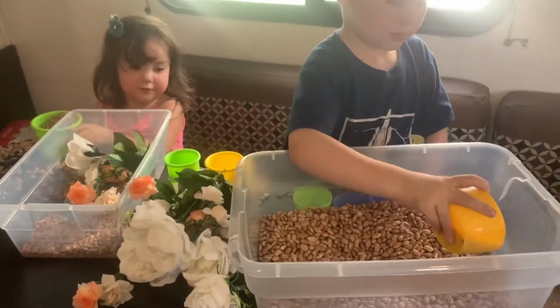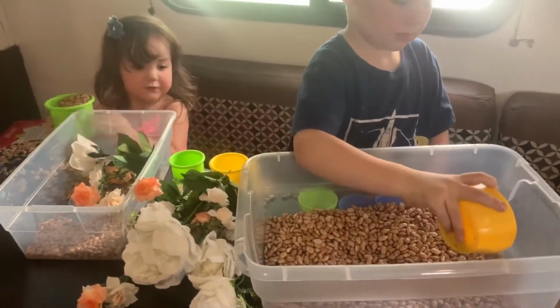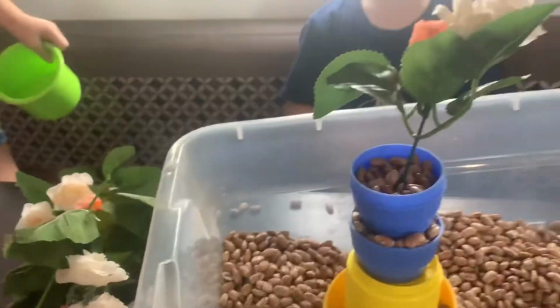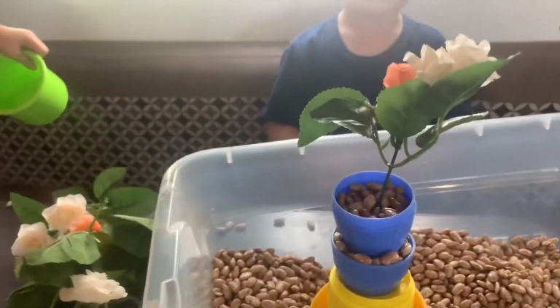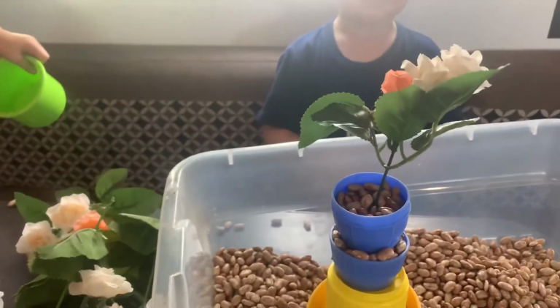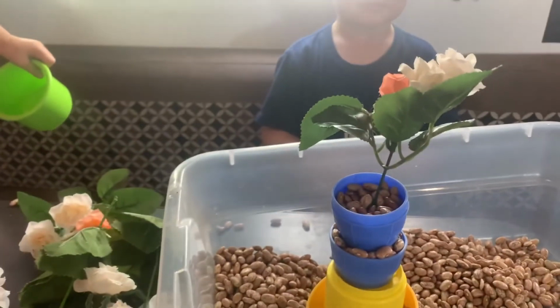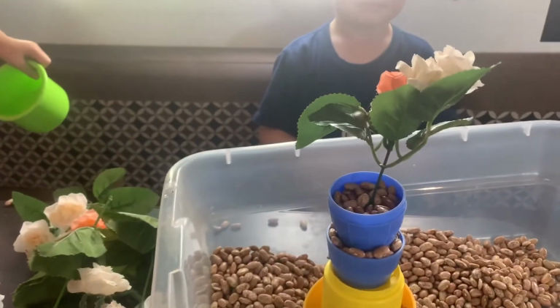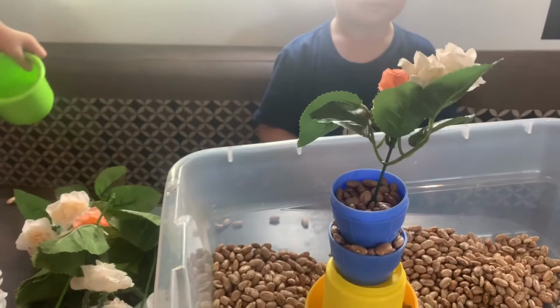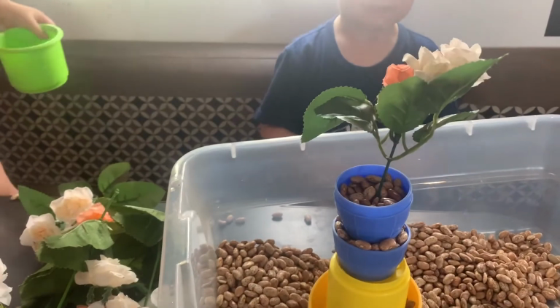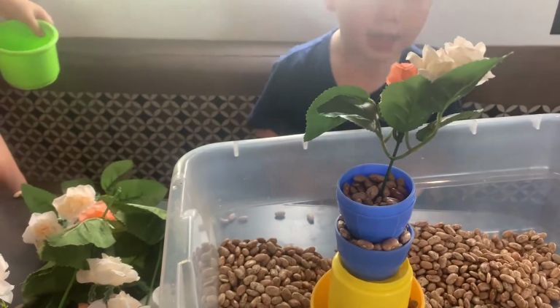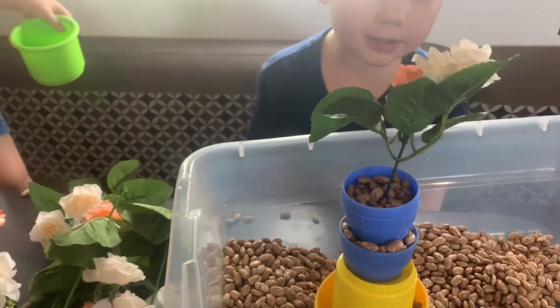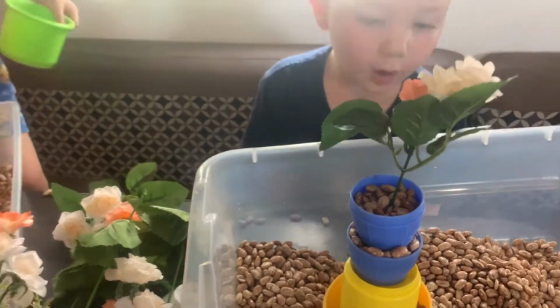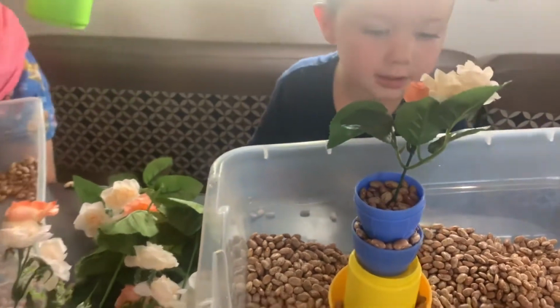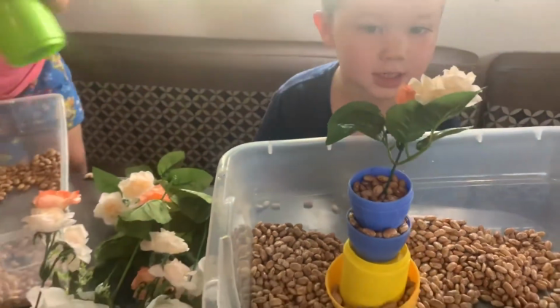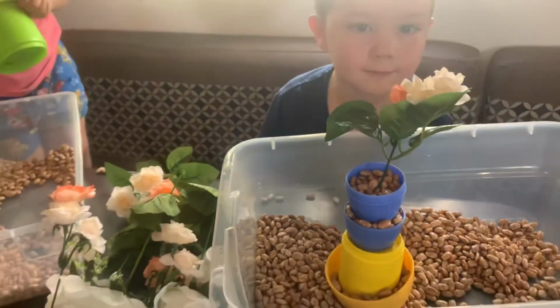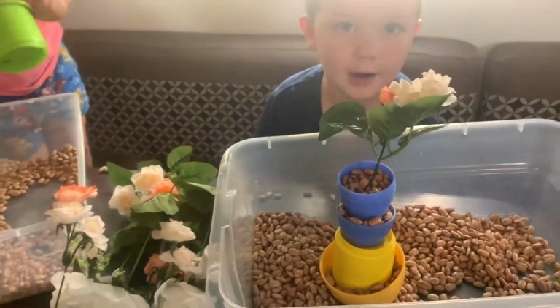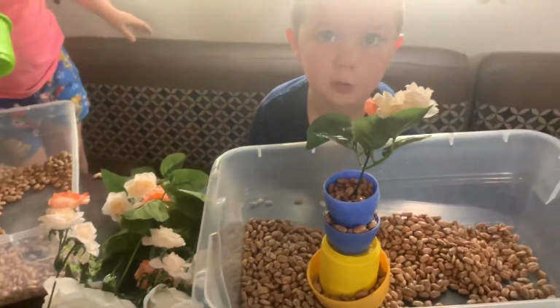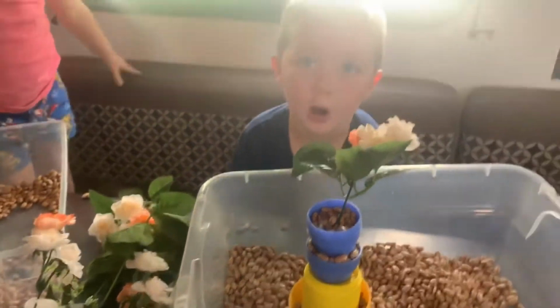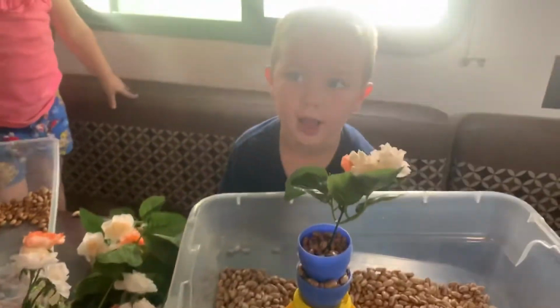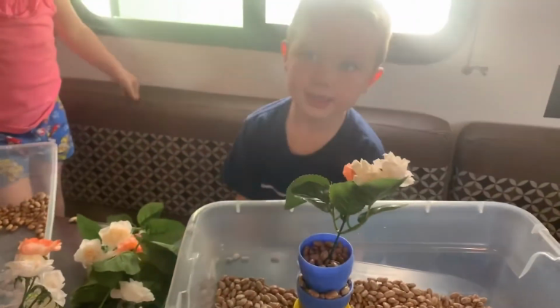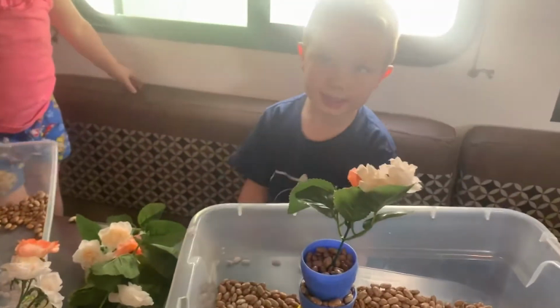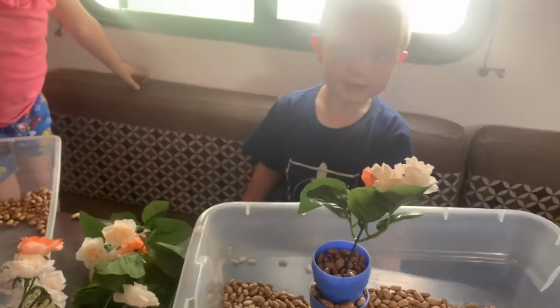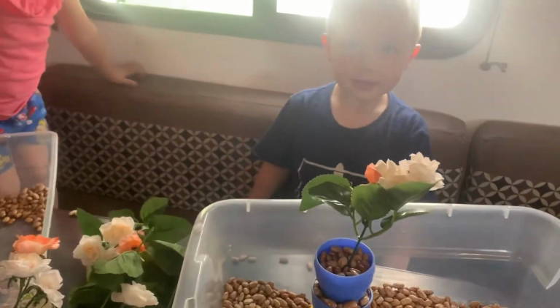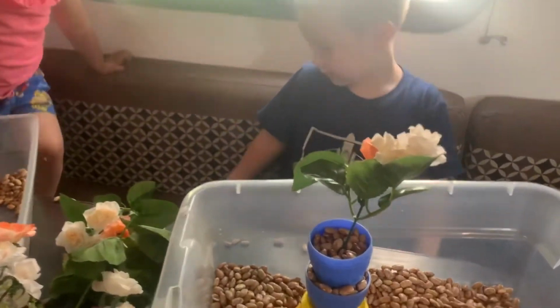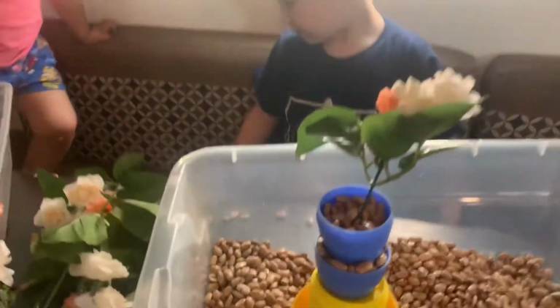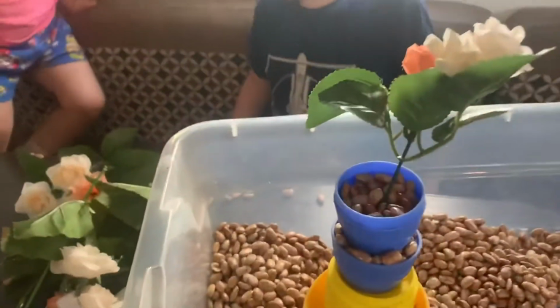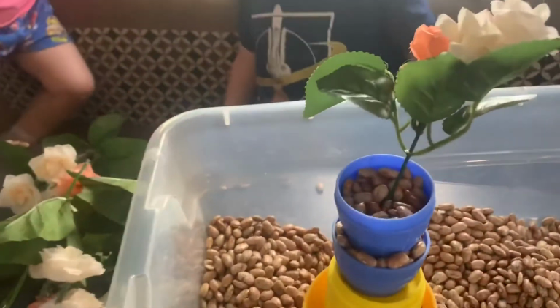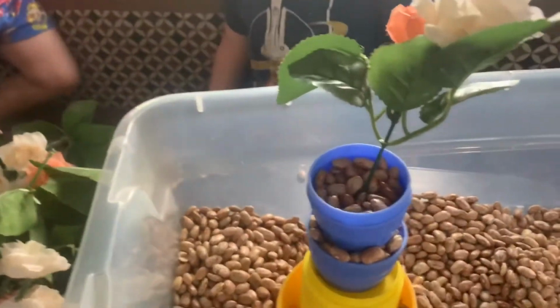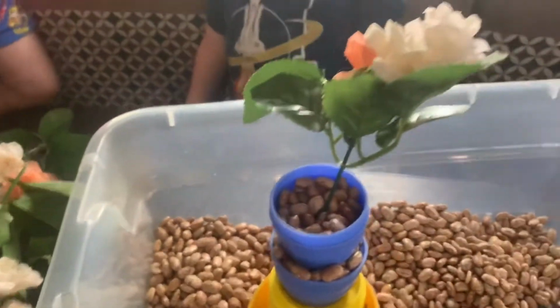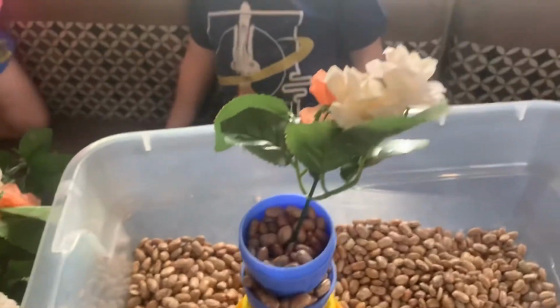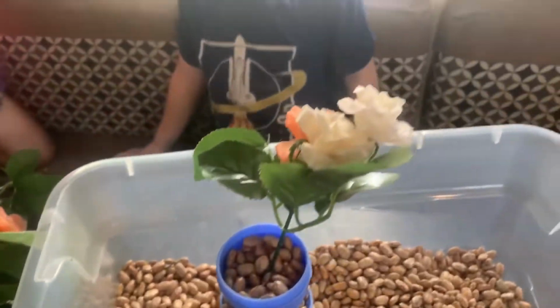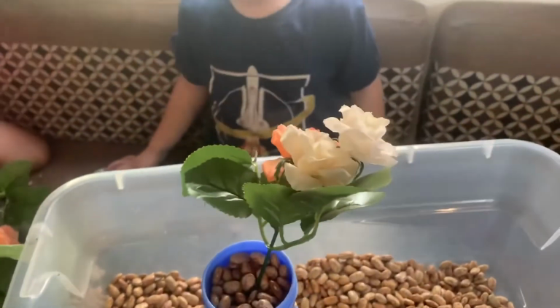Tell them about what you made. It's a rocket ship flower pot. A rocket ship flower pot — how awesome is that, guys?